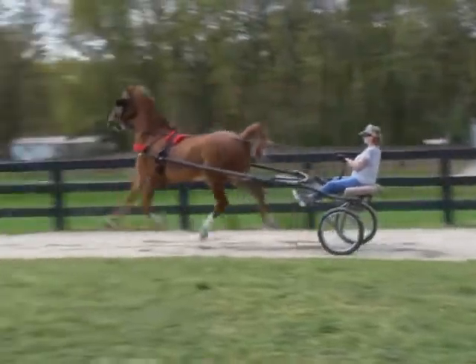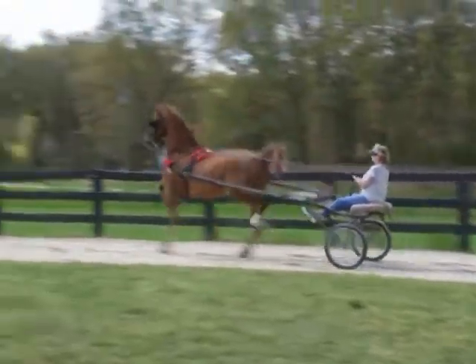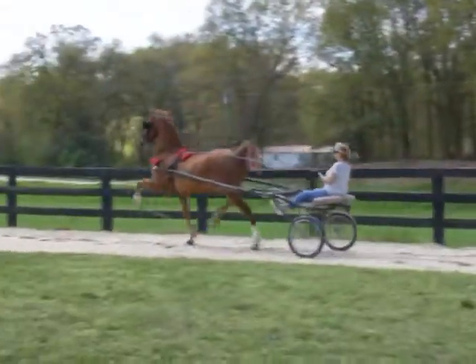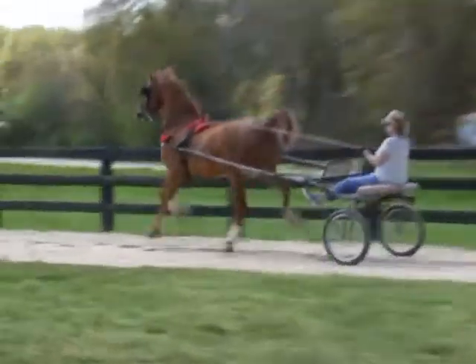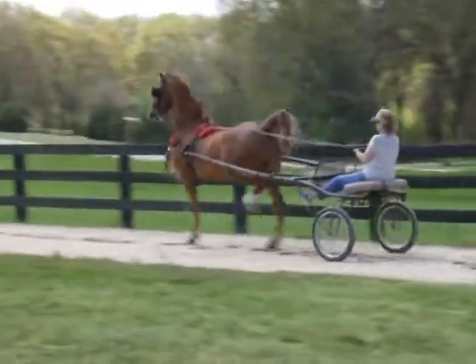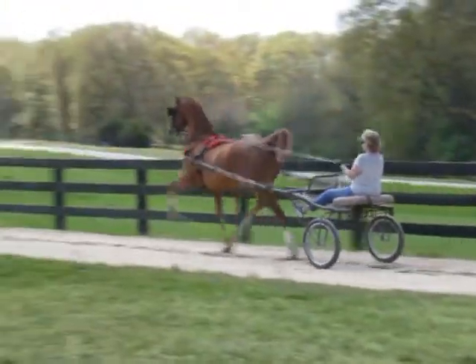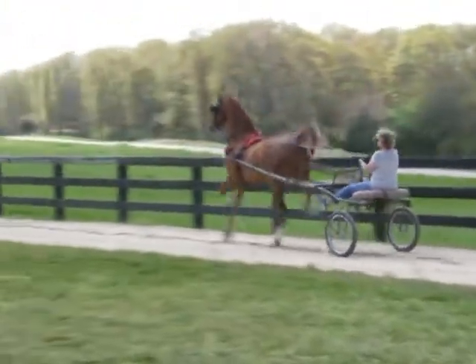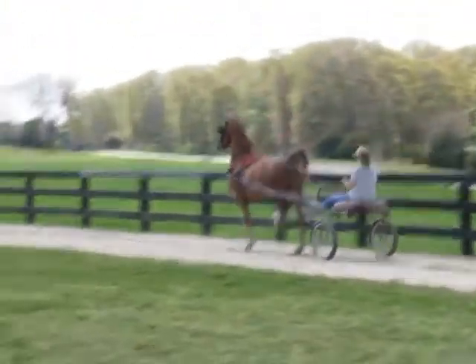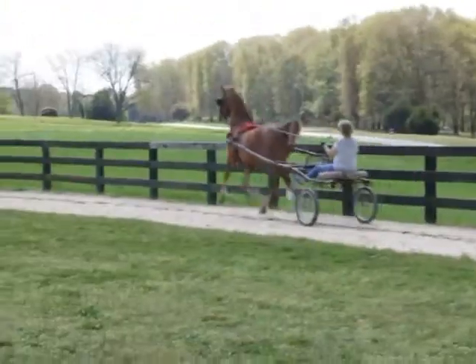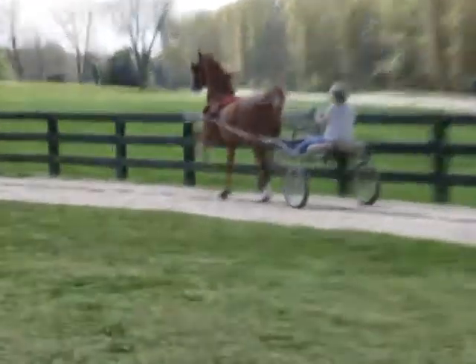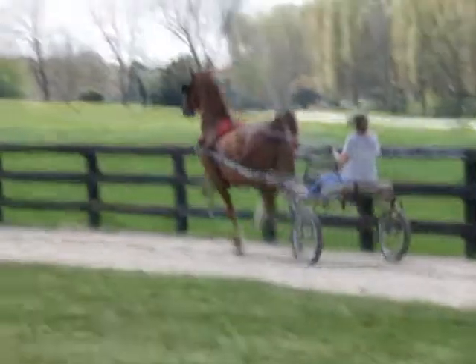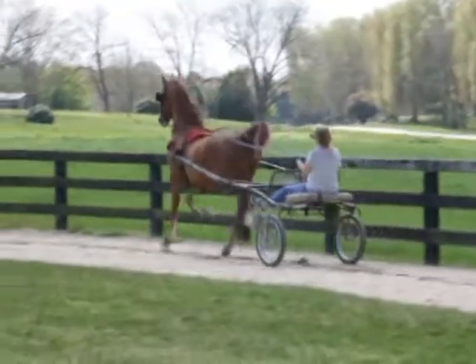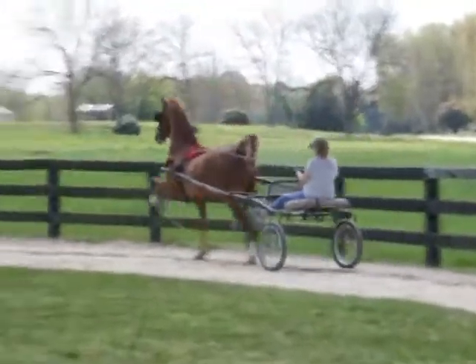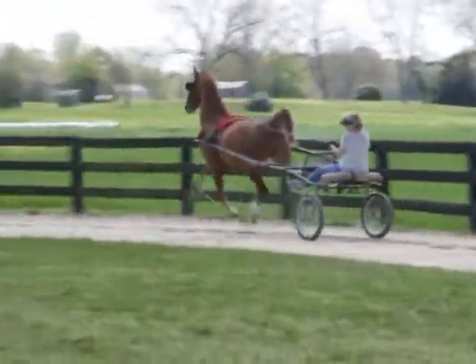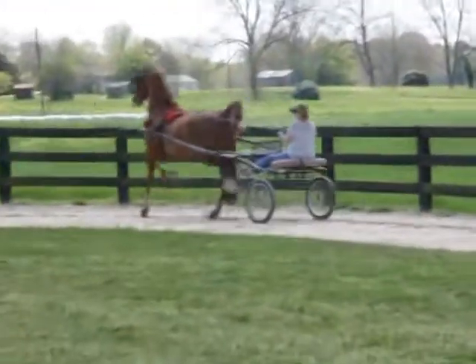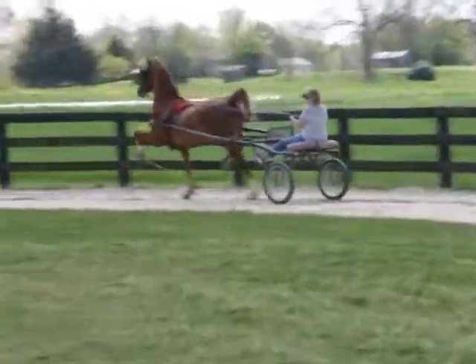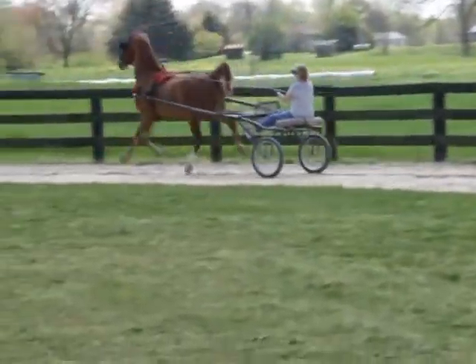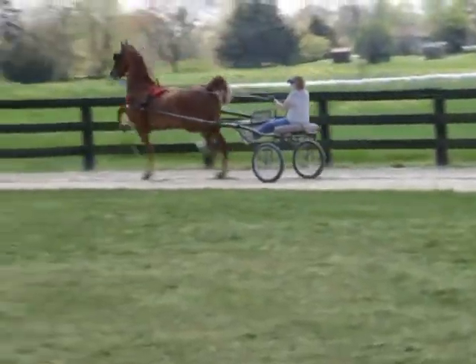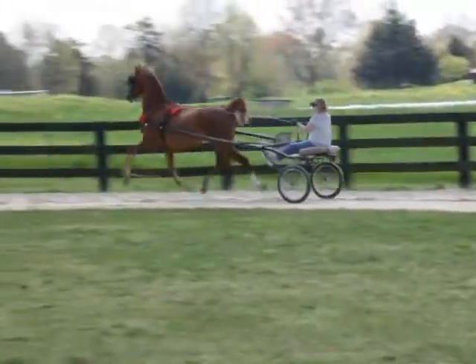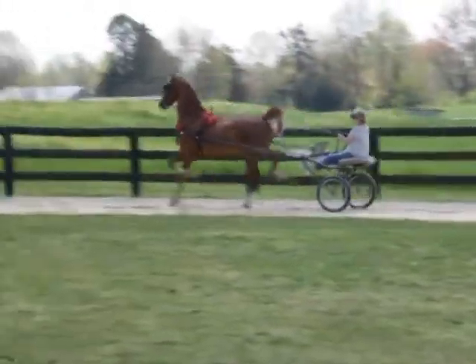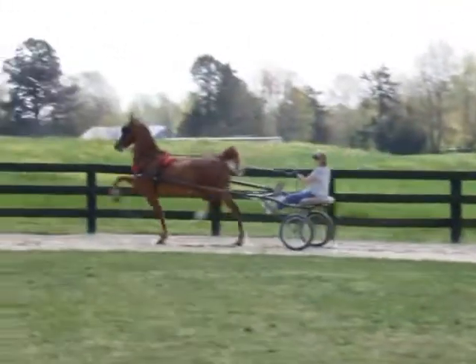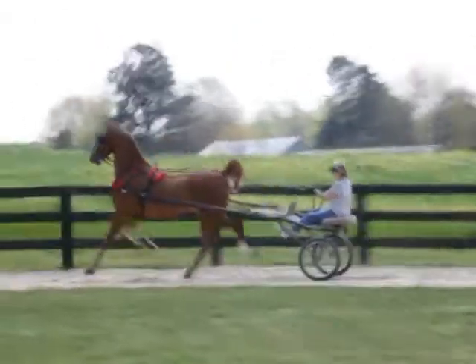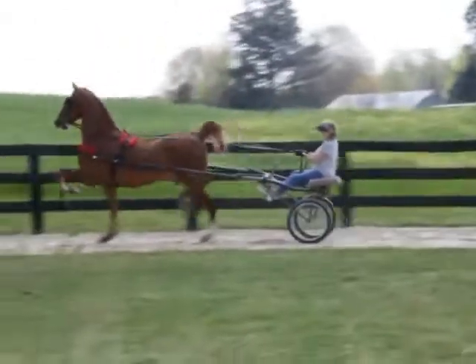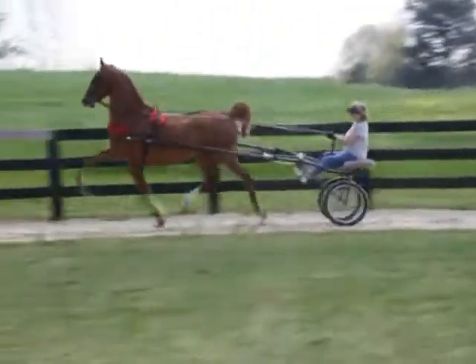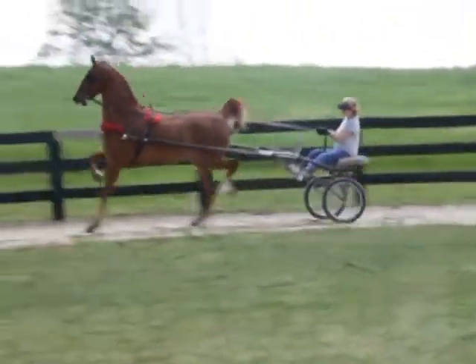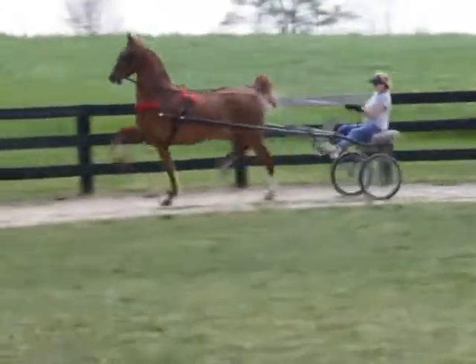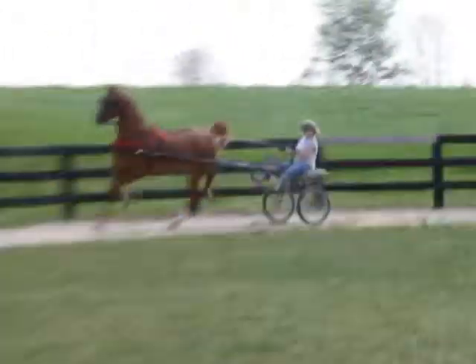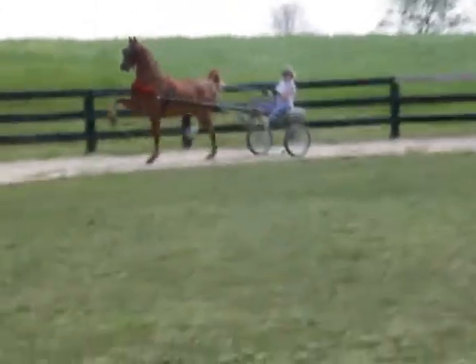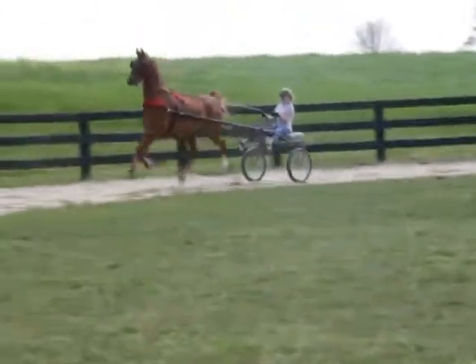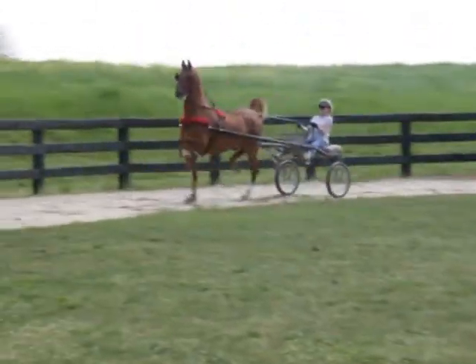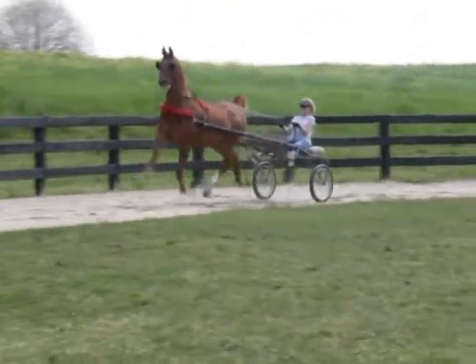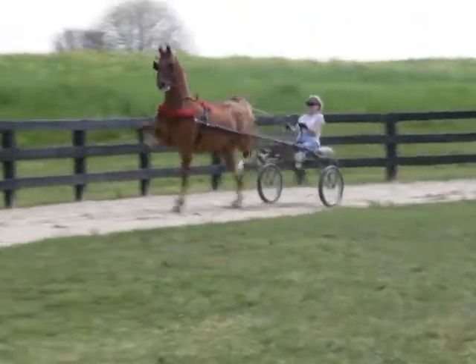There you go, good. Watch him coming out of that turn into that straightaway hill — want him to get fast again. That's it. Good. Very good.